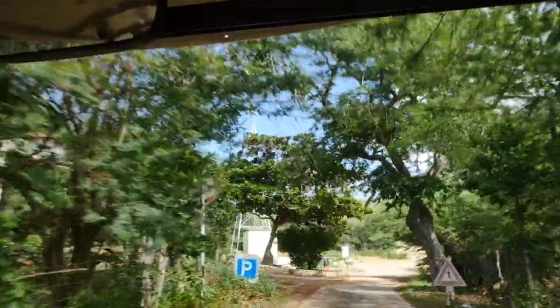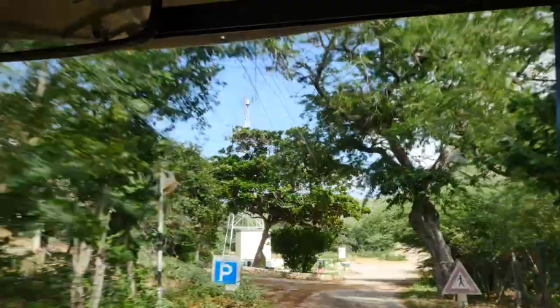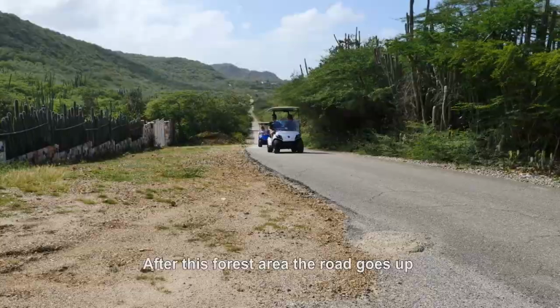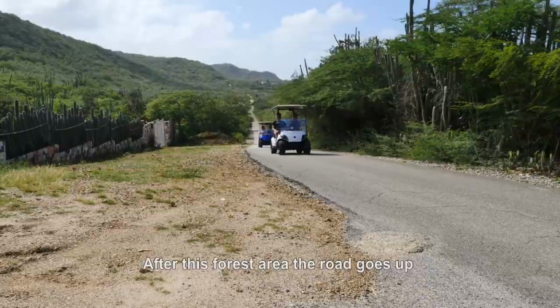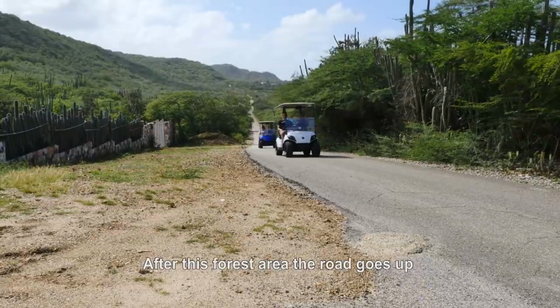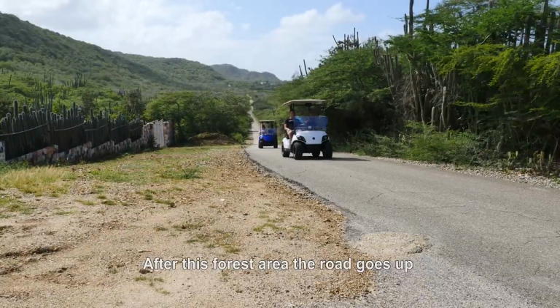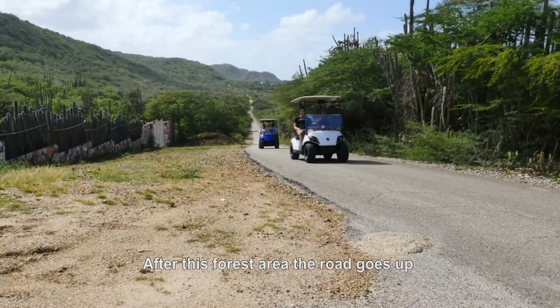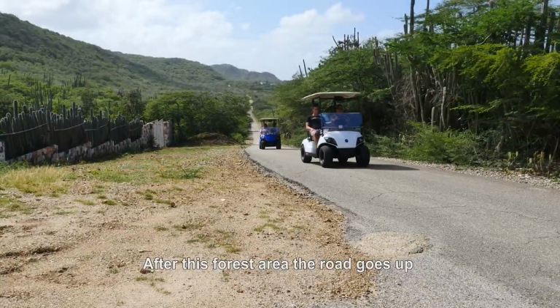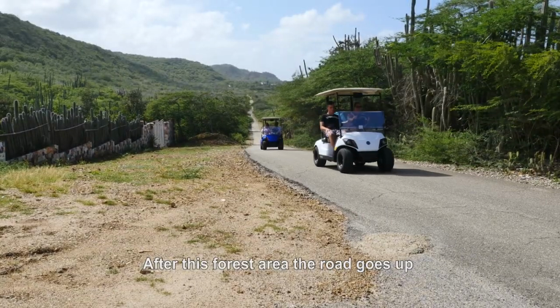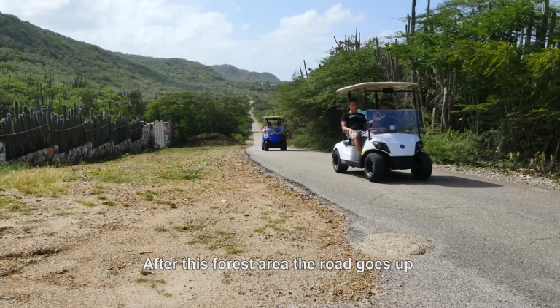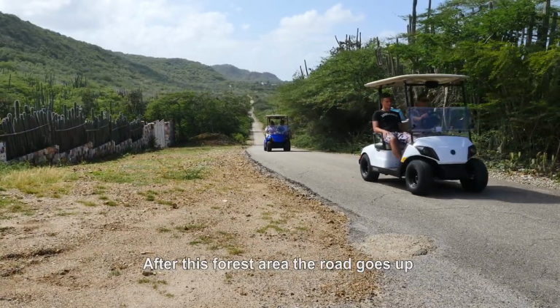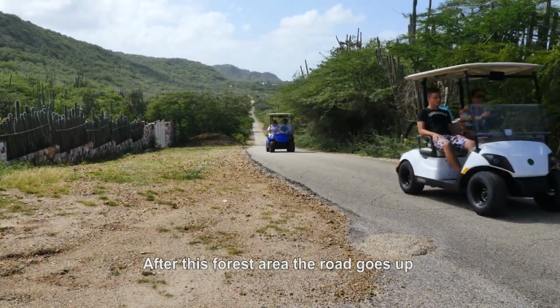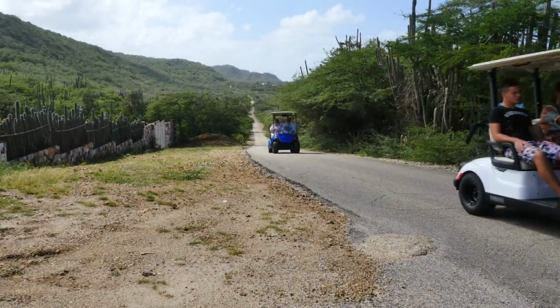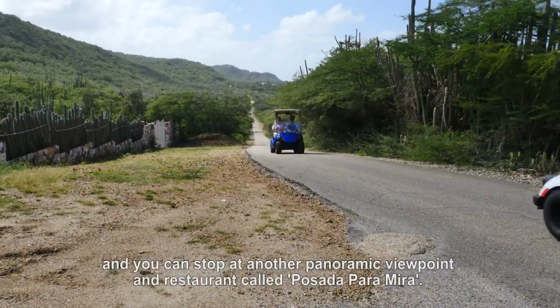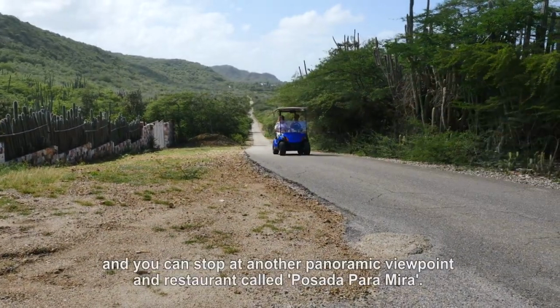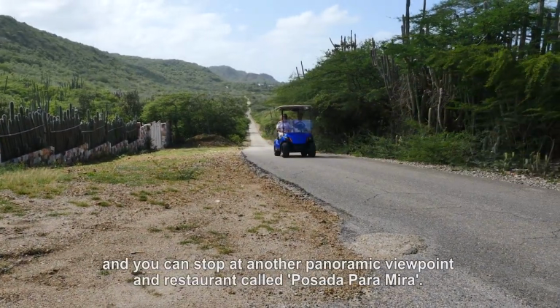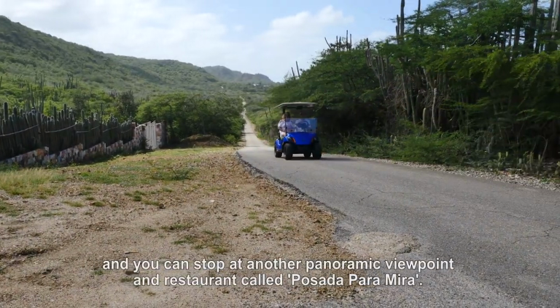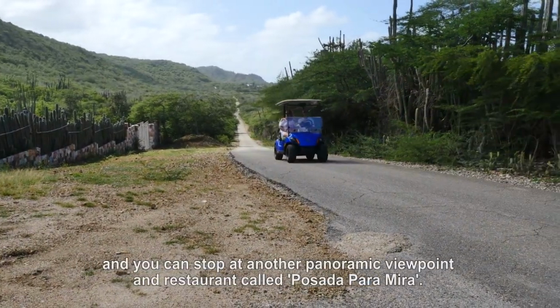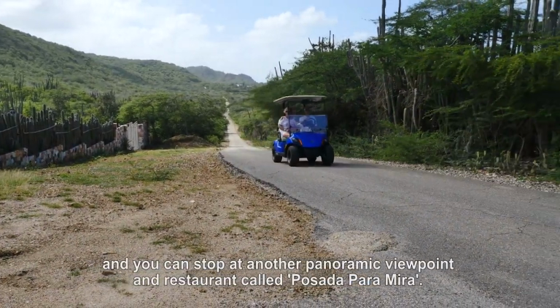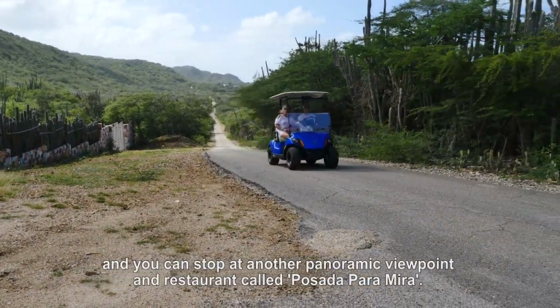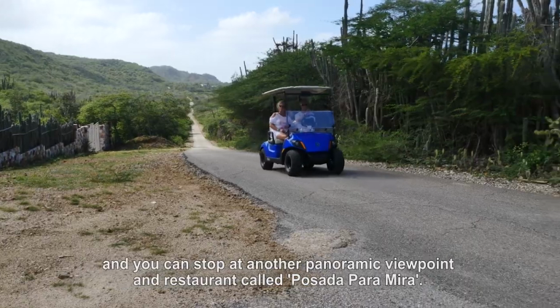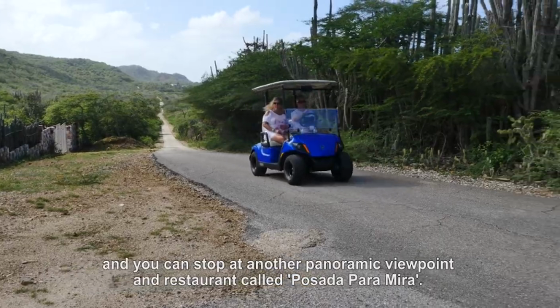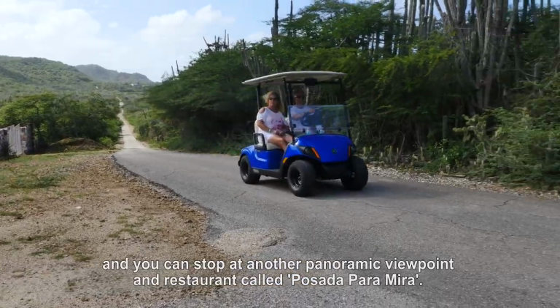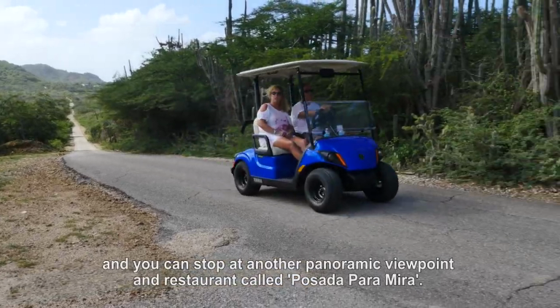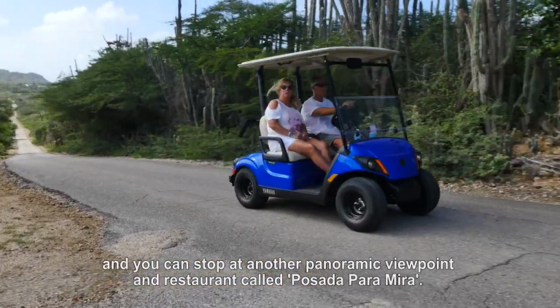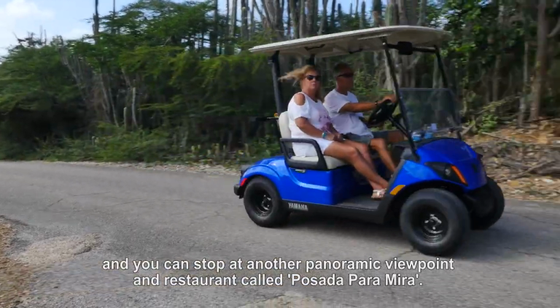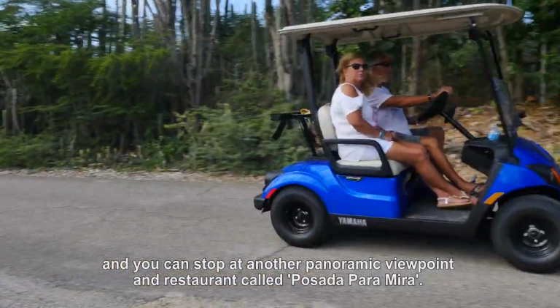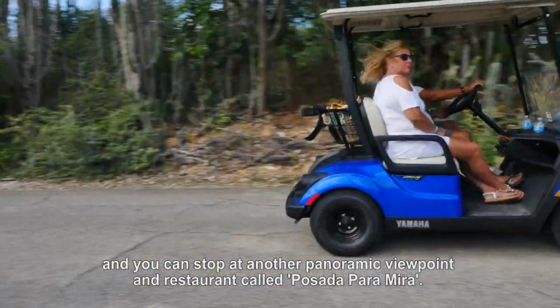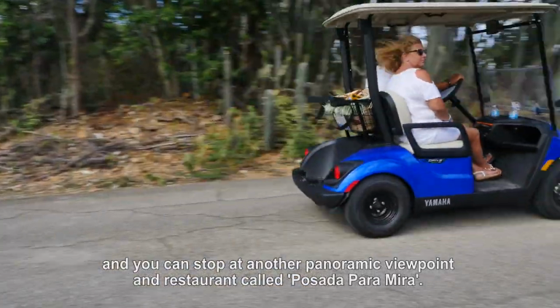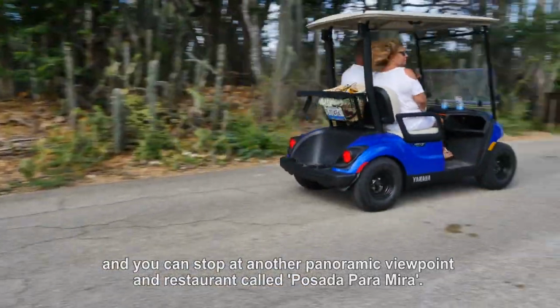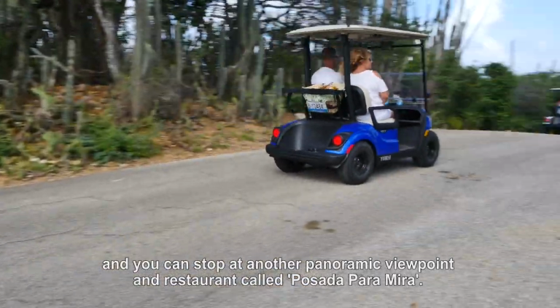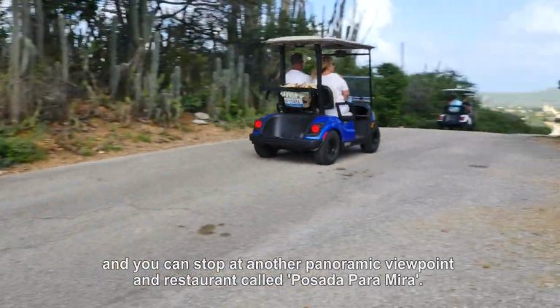After this forest area the road goes up and you can stop at another panoramic viewpoint — a restaurant called Pathata Pour Amira.